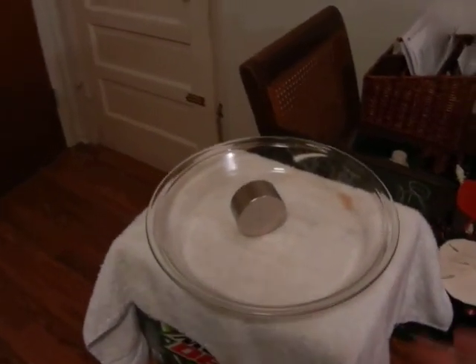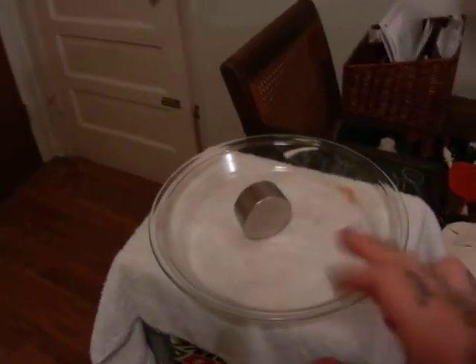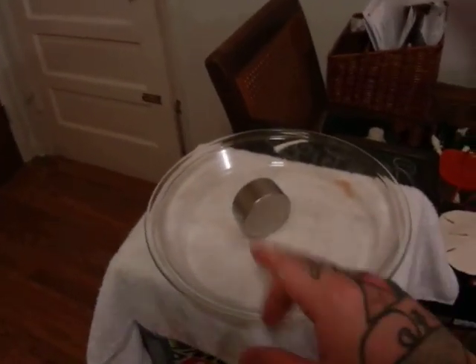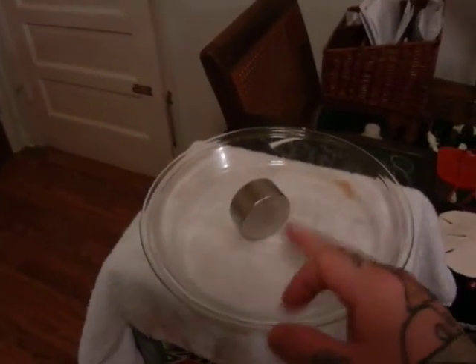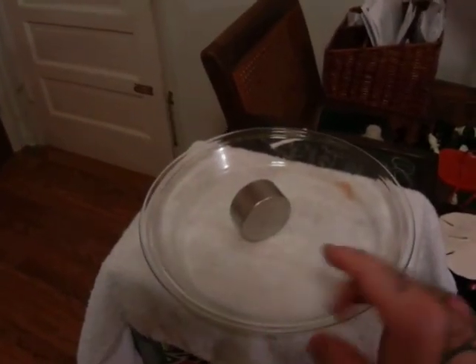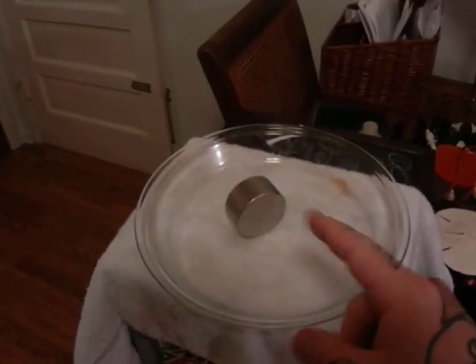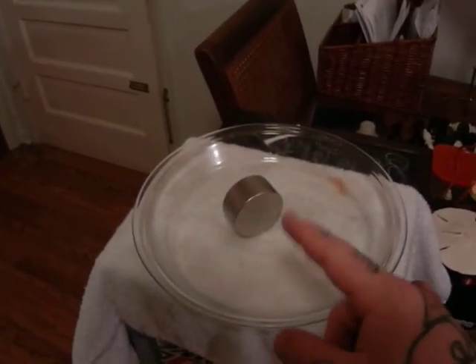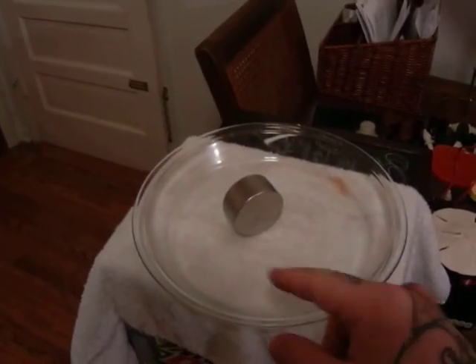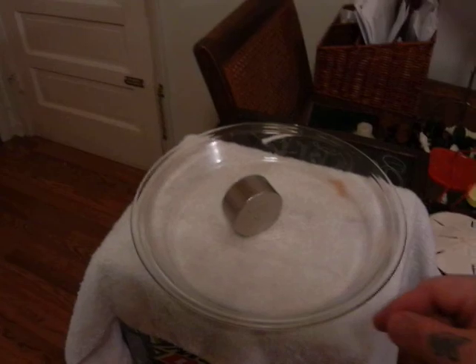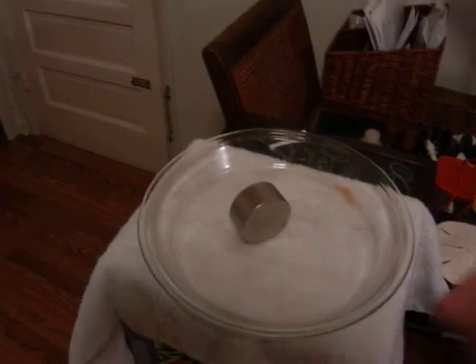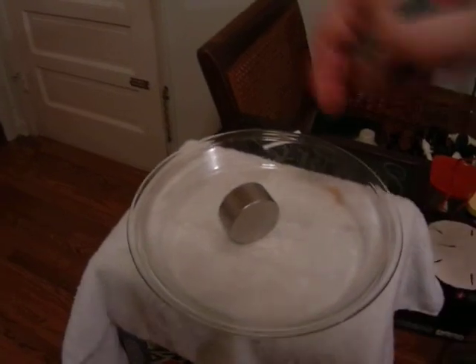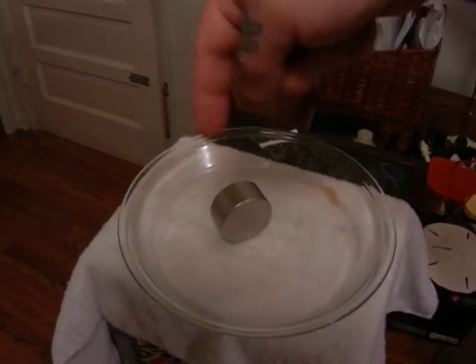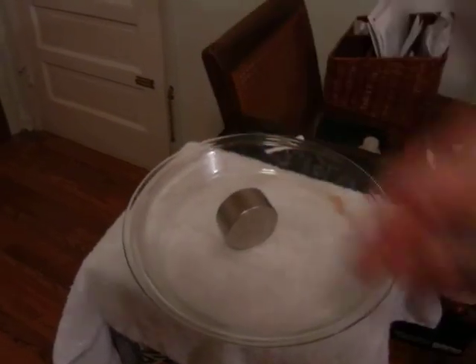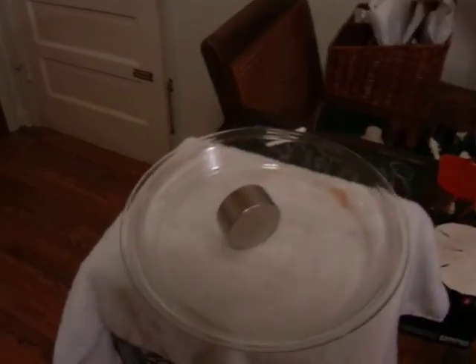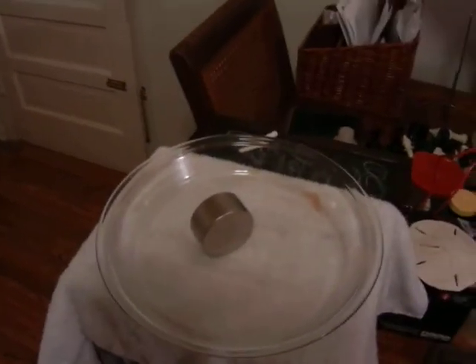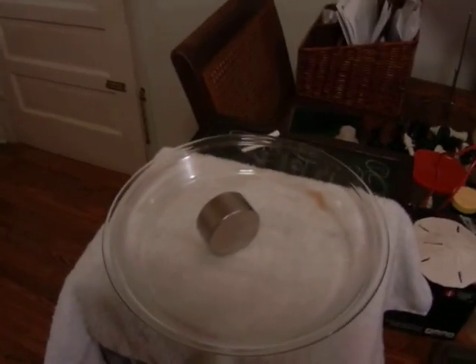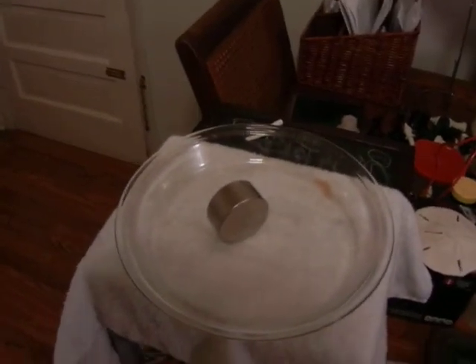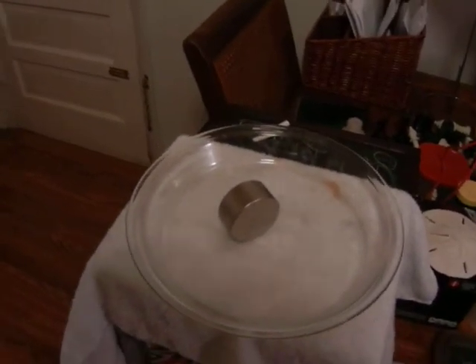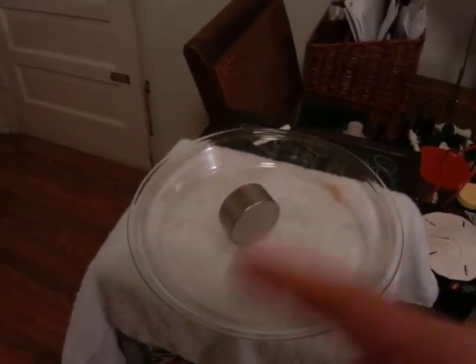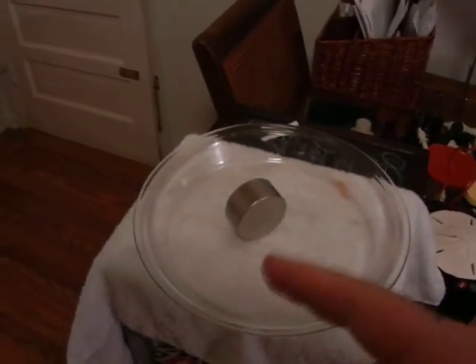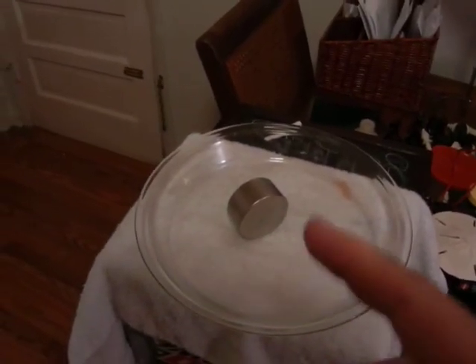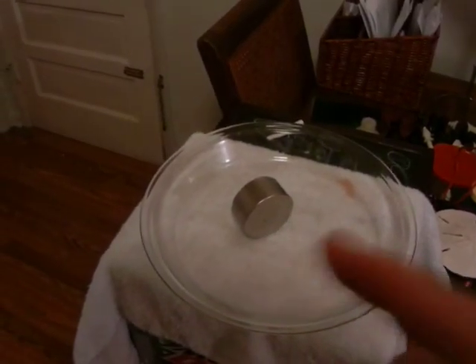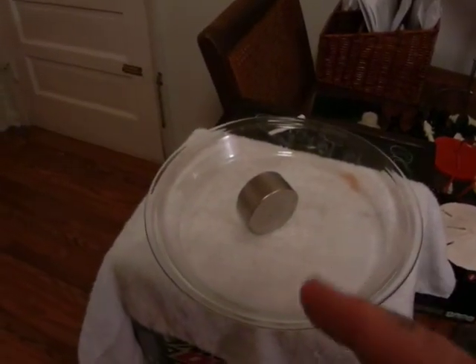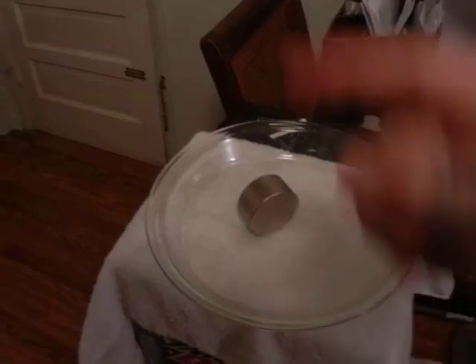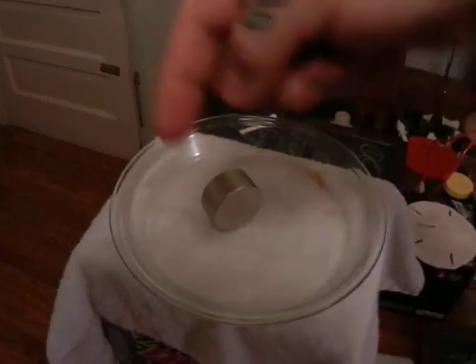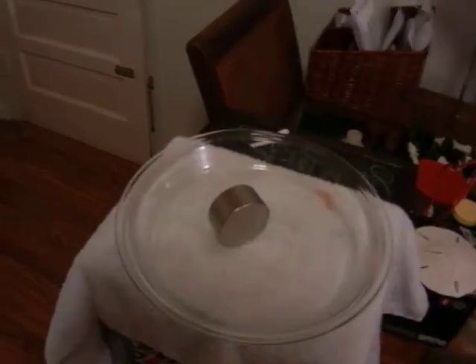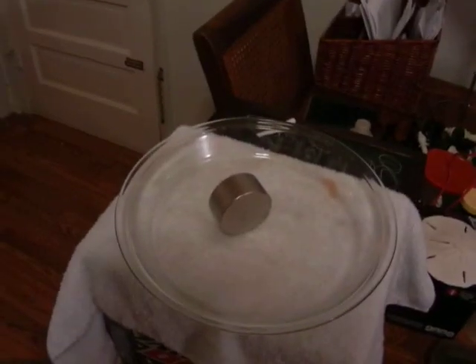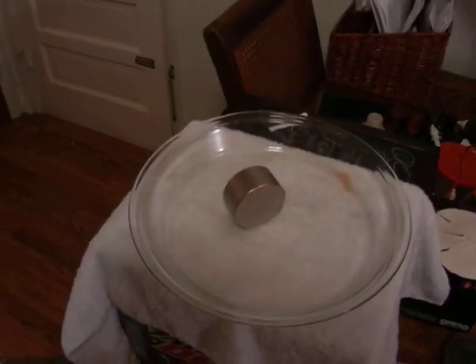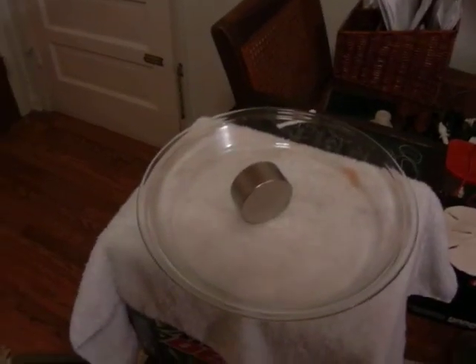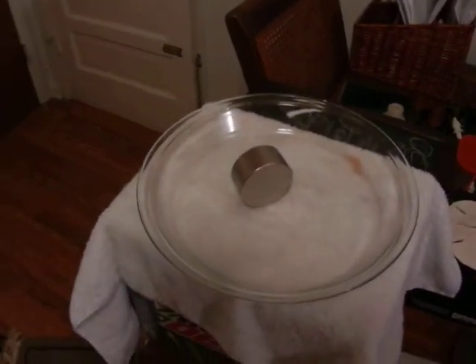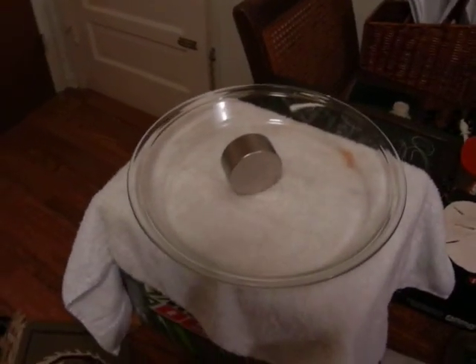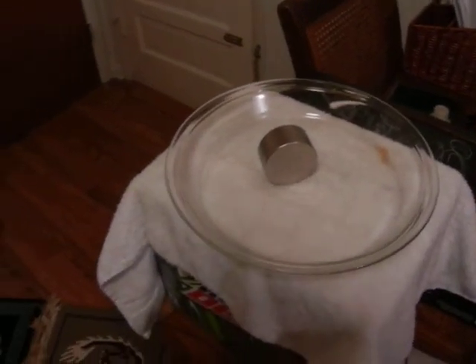Which side of the magnet is centripetal, and which side of the magnet is centrifugal? Well, the answer is both sides have both centripetal, and both sides have centrifugal. I'll answer that for you in a second.